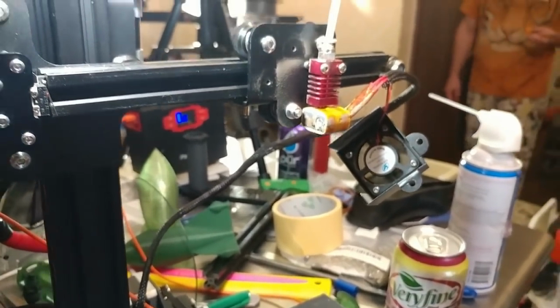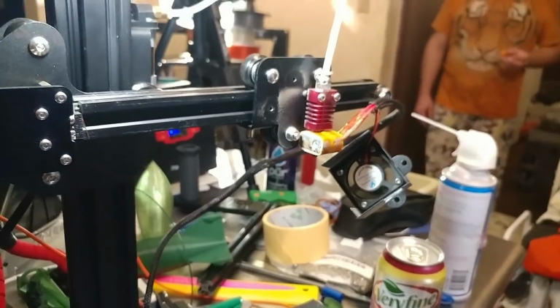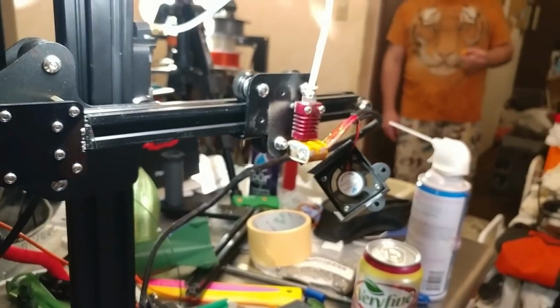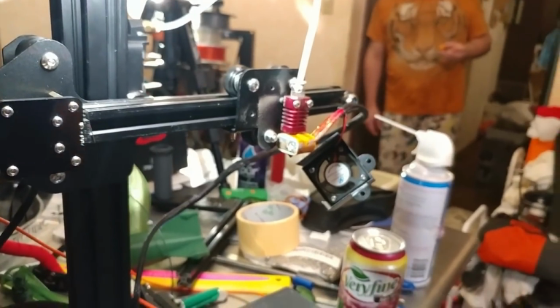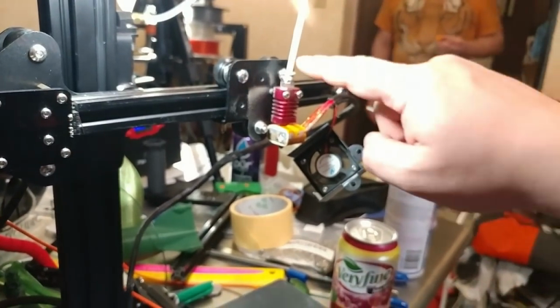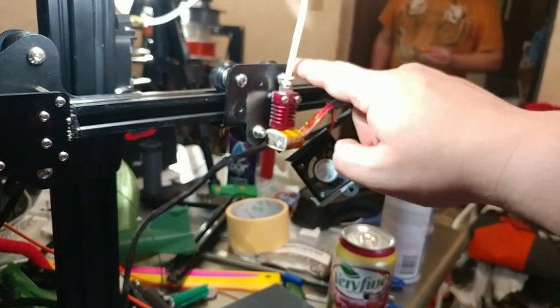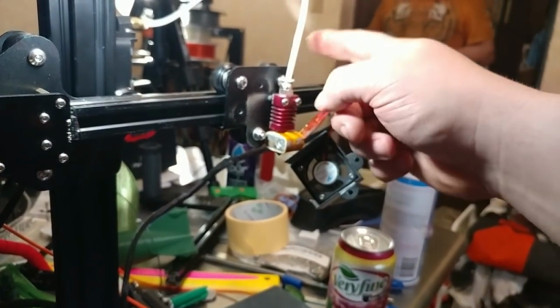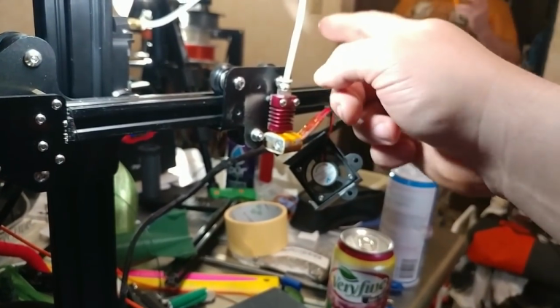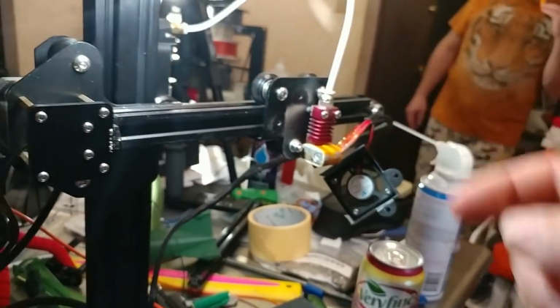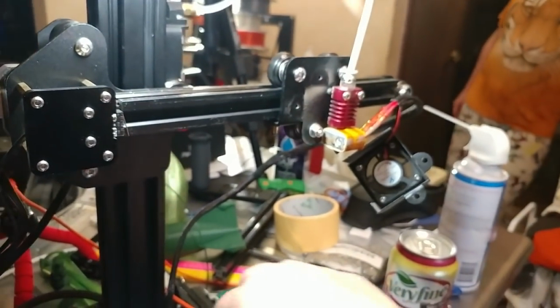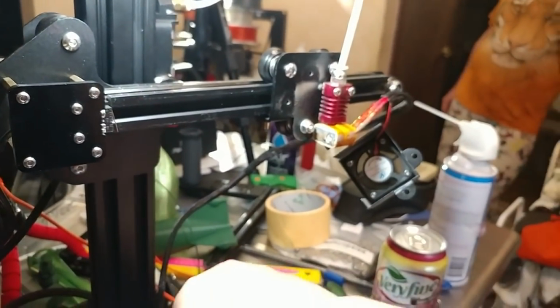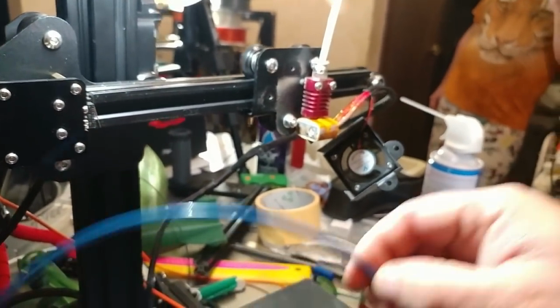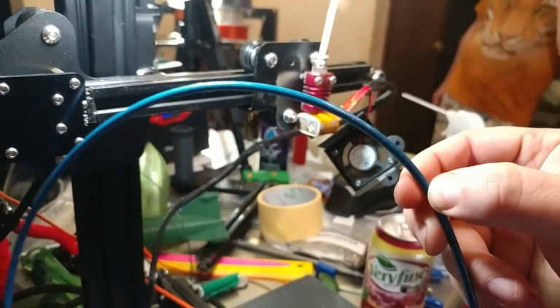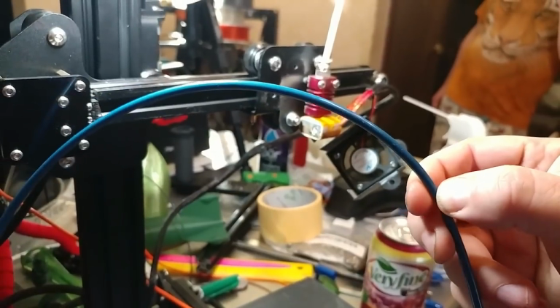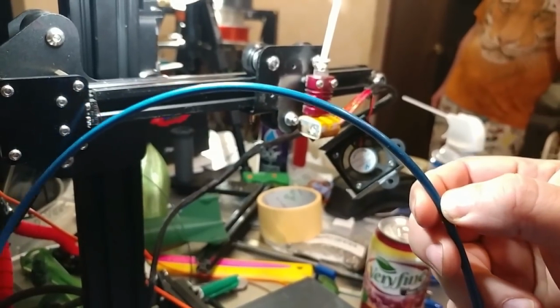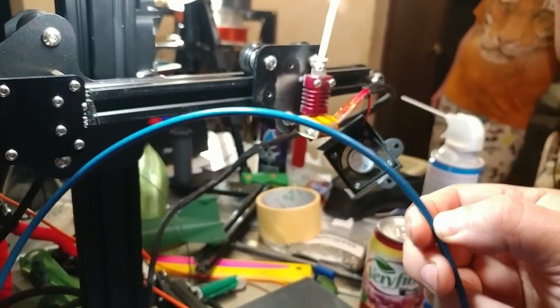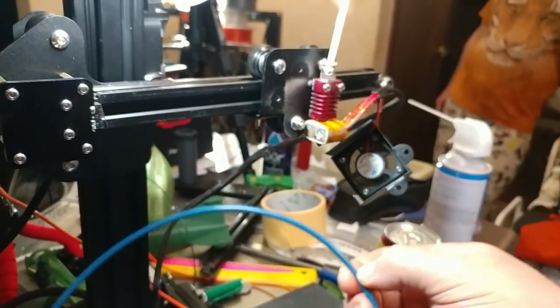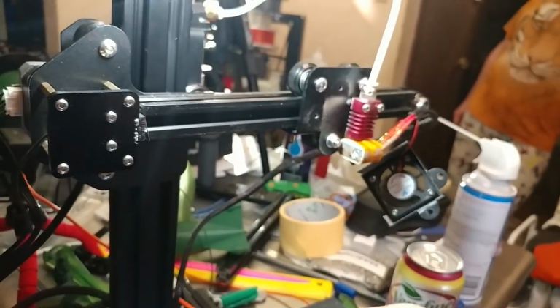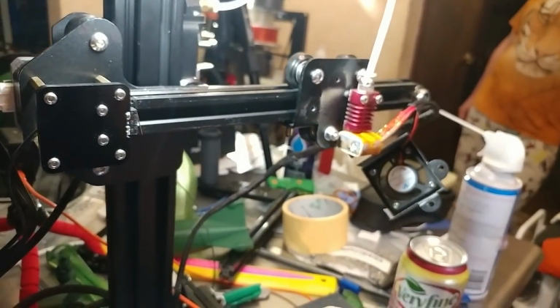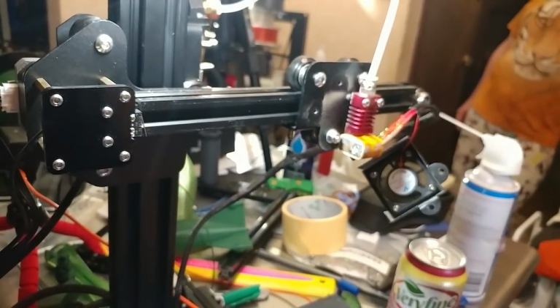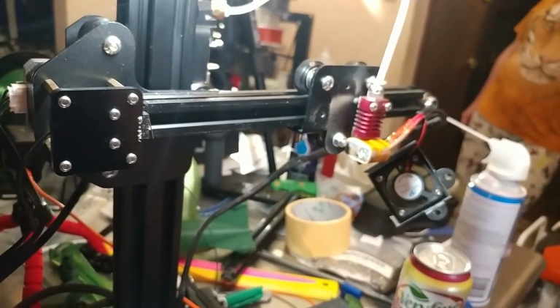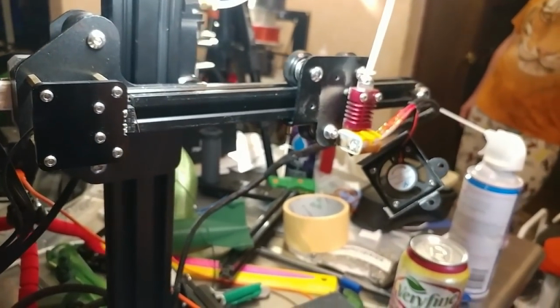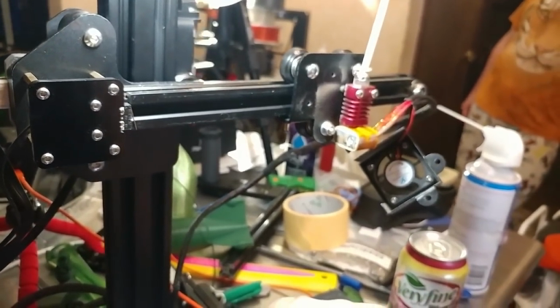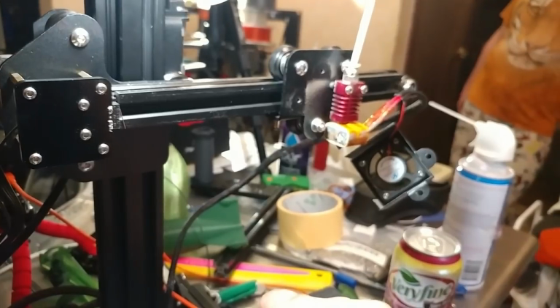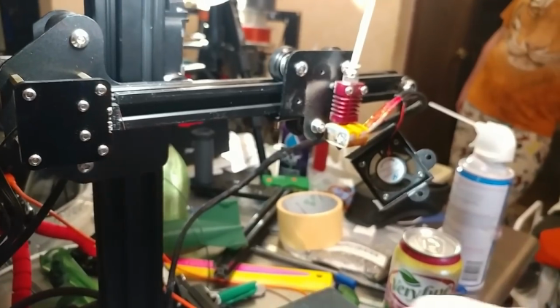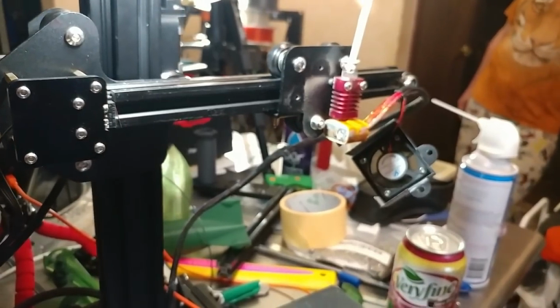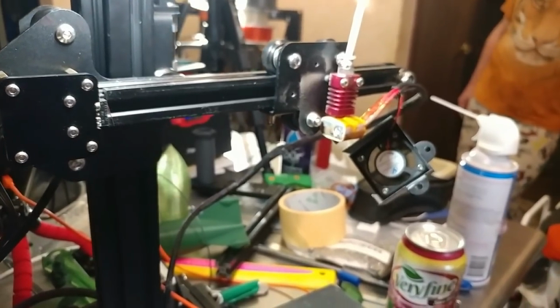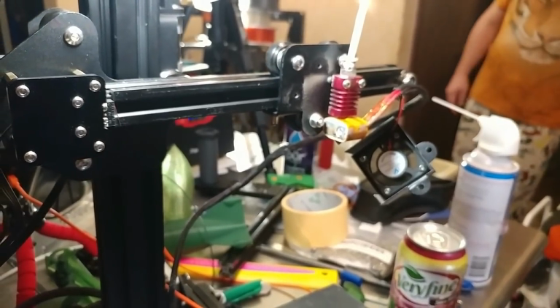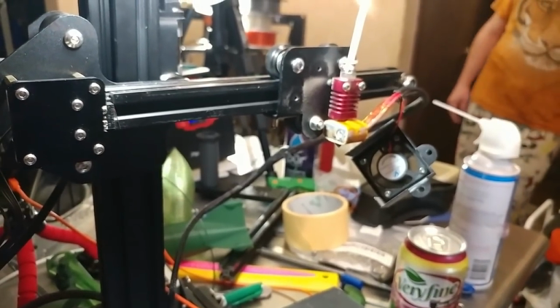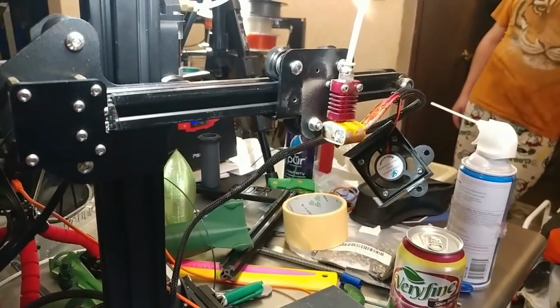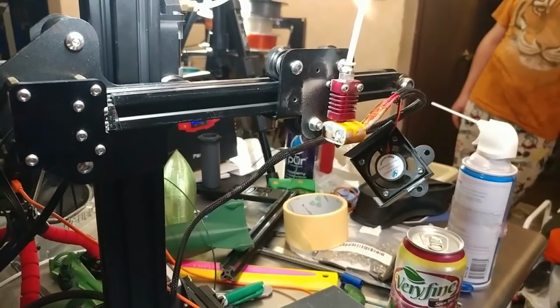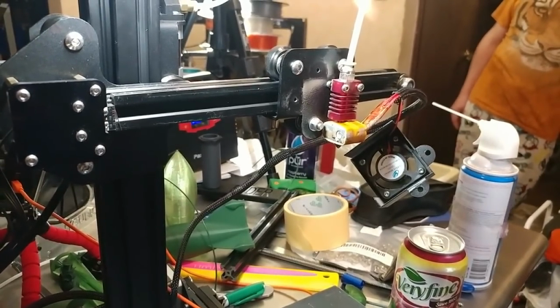And while I'm here, I'm going to replace this PTFE tube with the Capricorn tube, which is supposed to be good to 340°C. That will remove the physical temperature restrictions on this printer. Might as well make that upgrade while I'm in here.